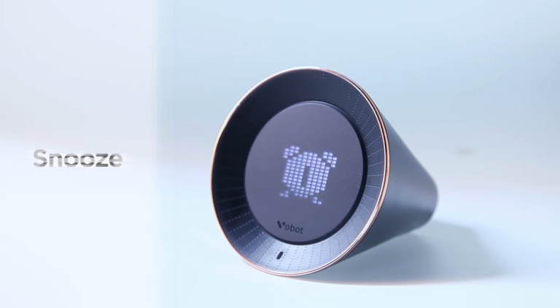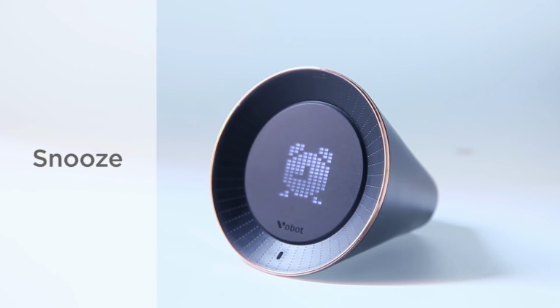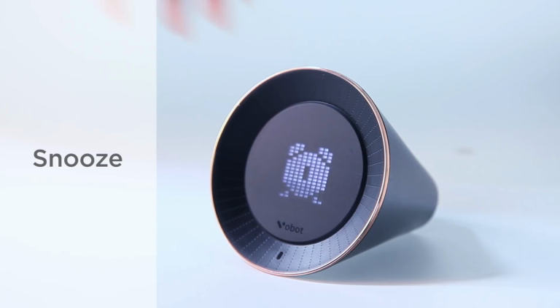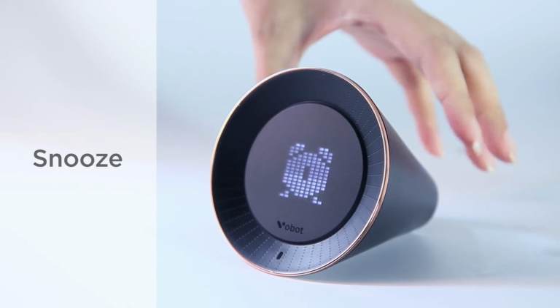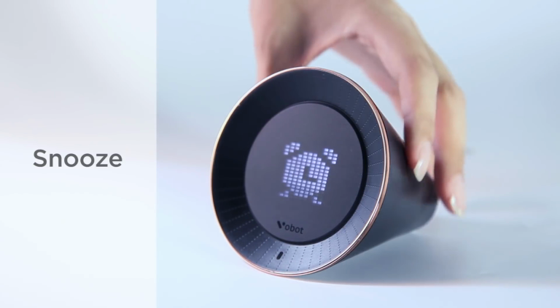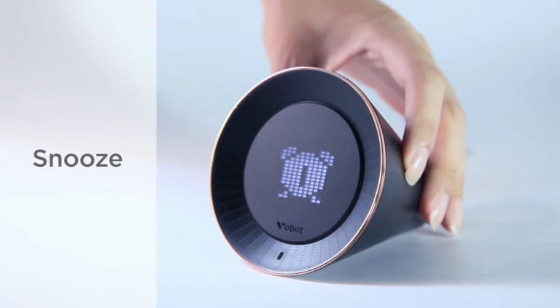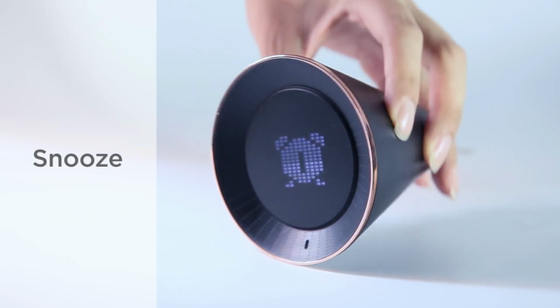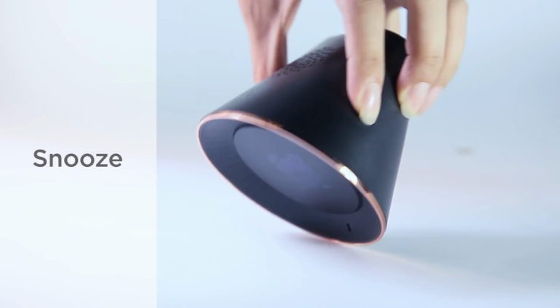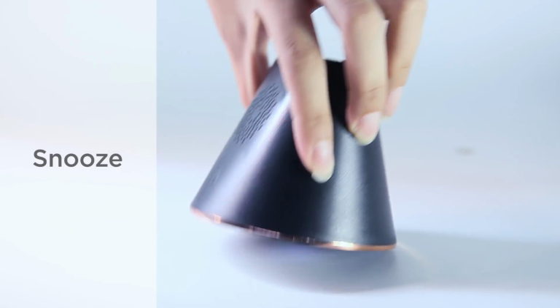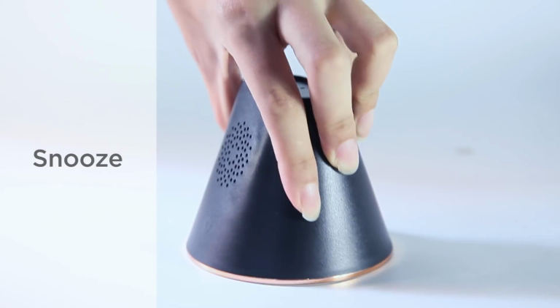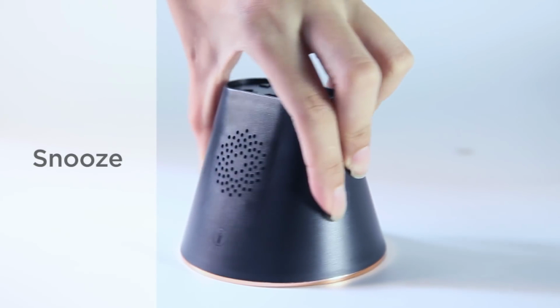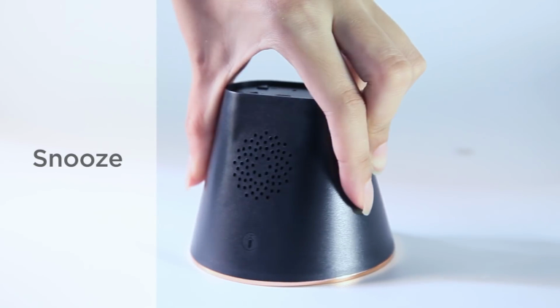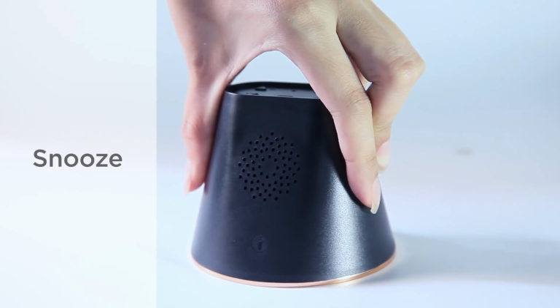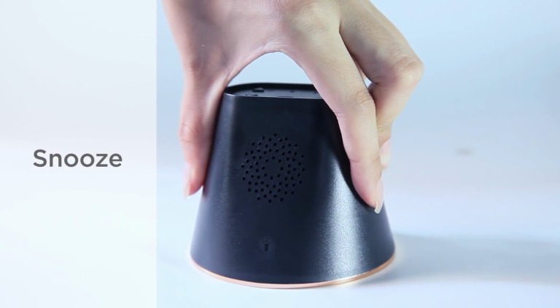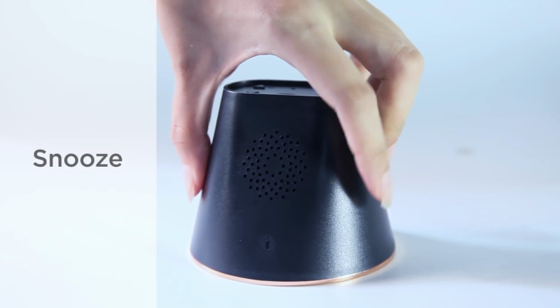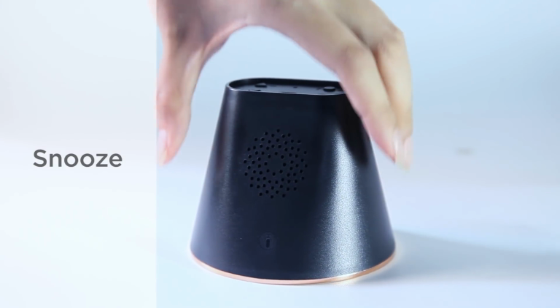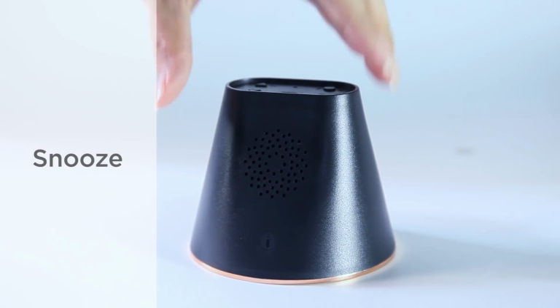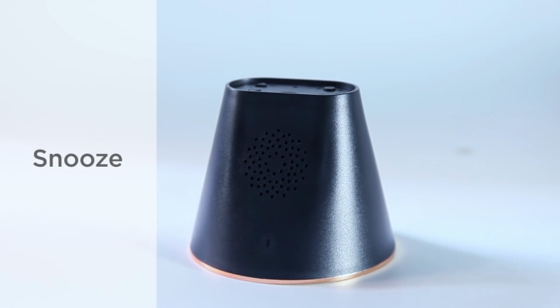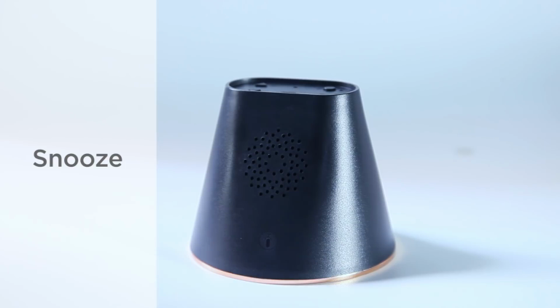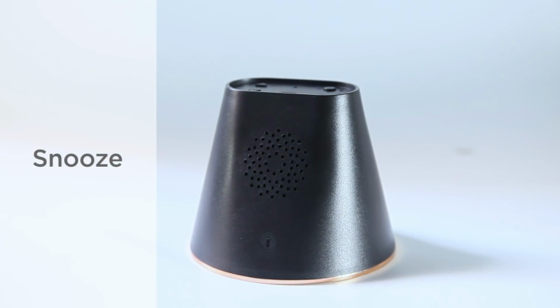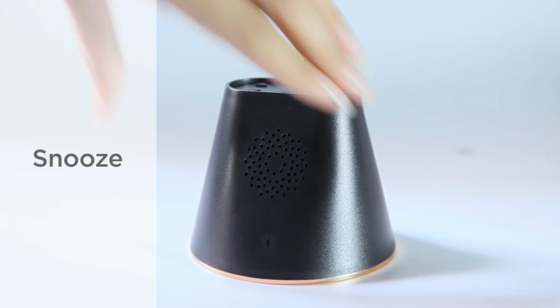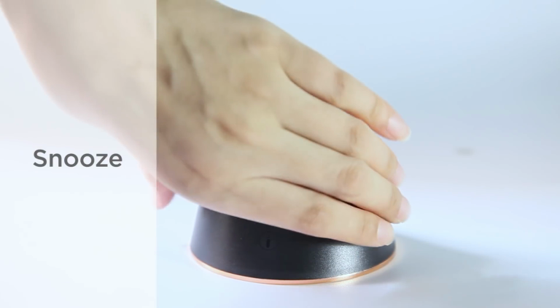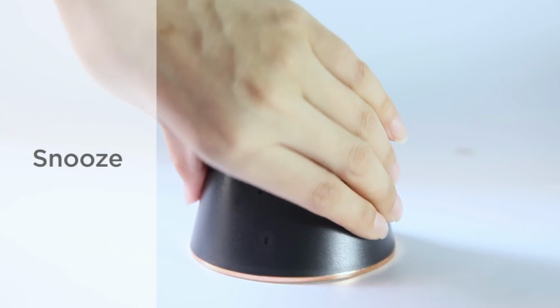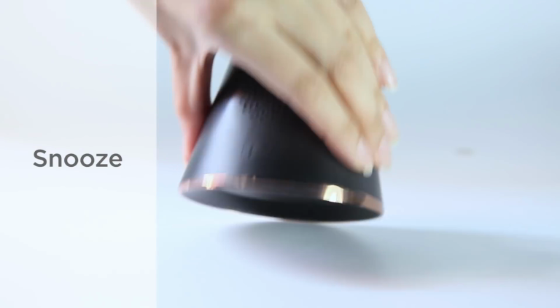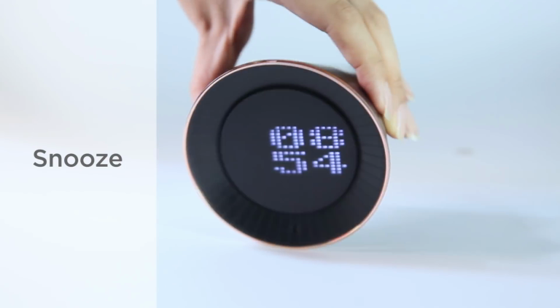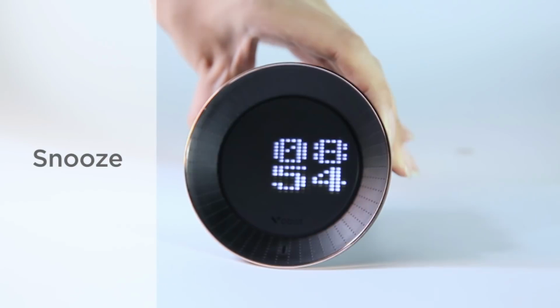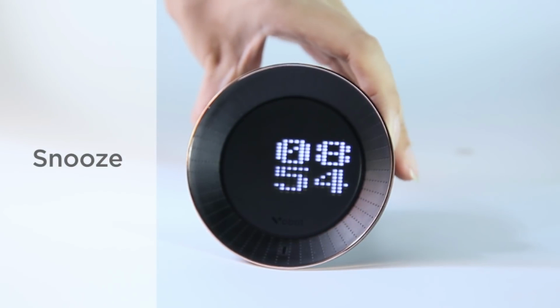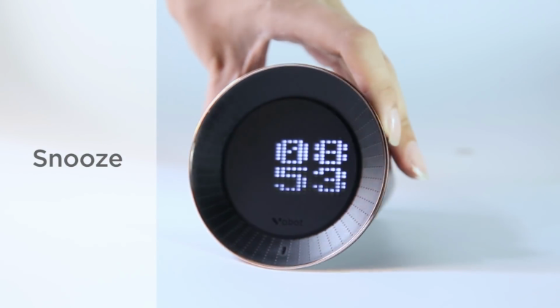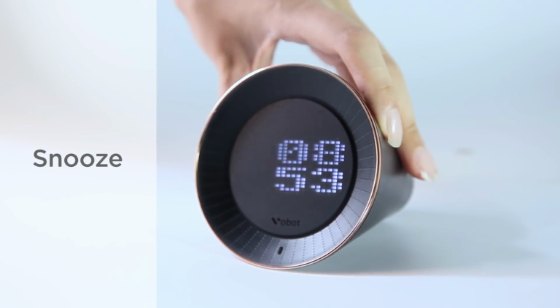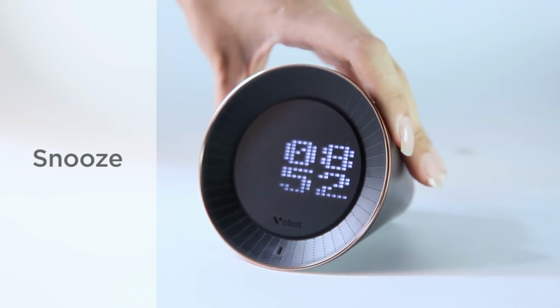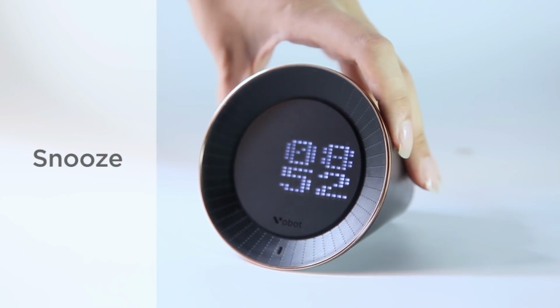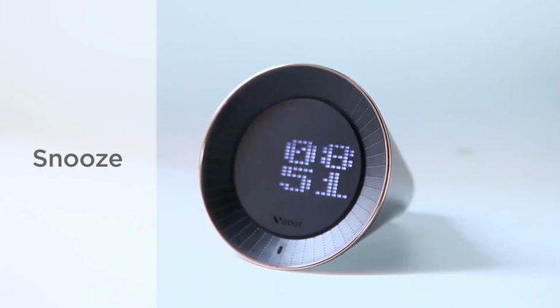If you don't want to get up immediately, just flip VoBolt over and it will wake you up in 9 minutes.